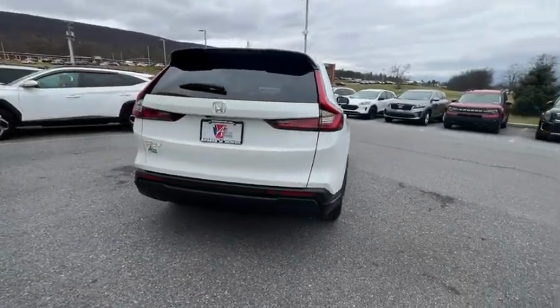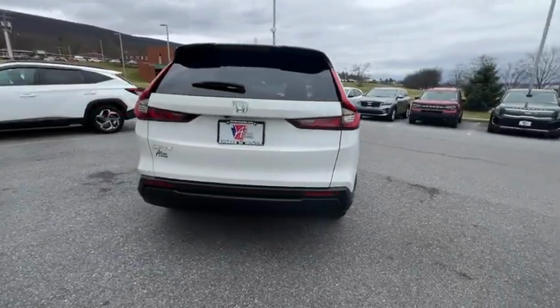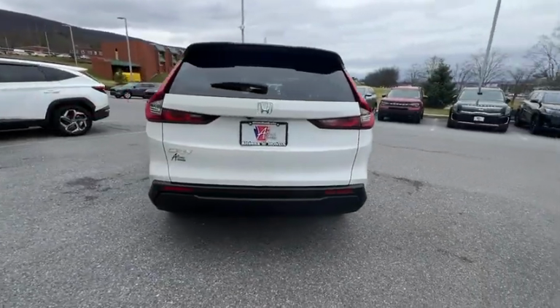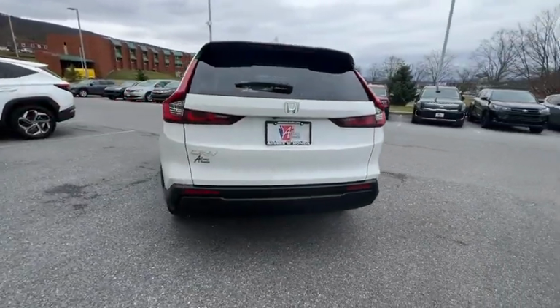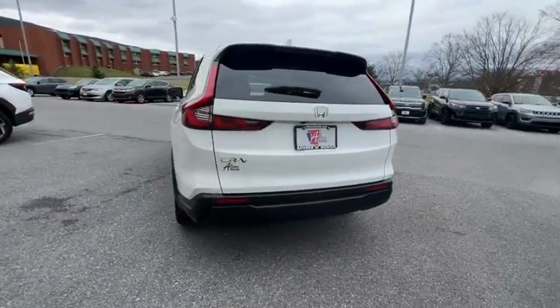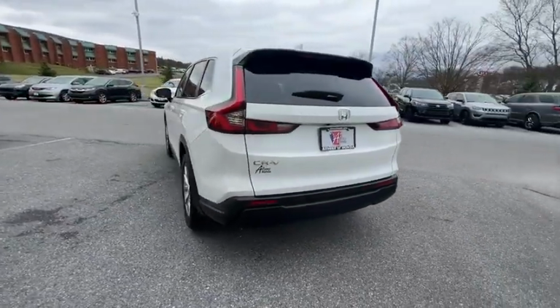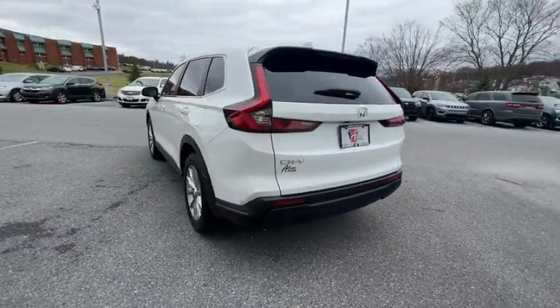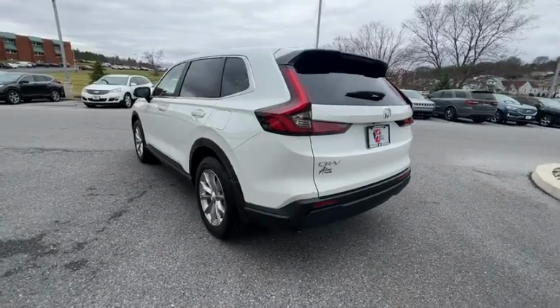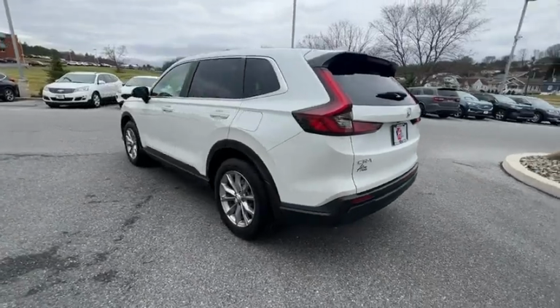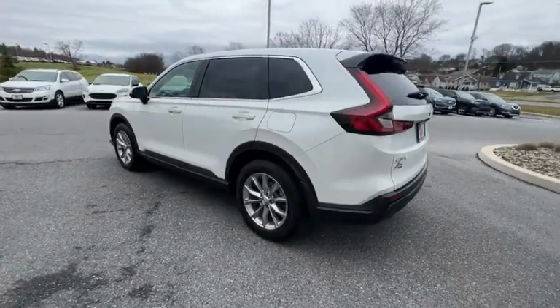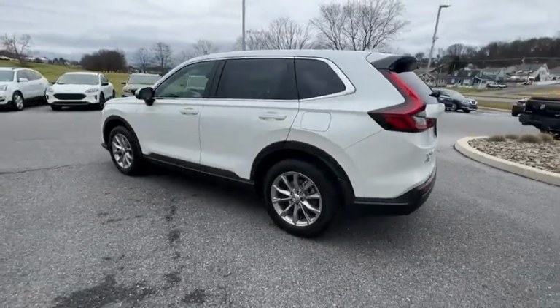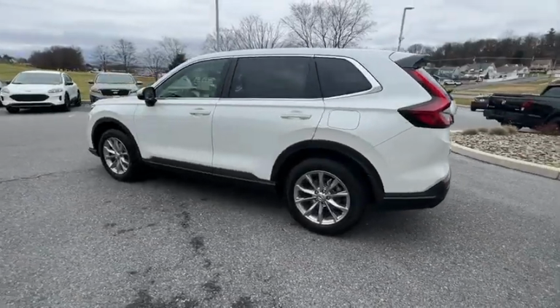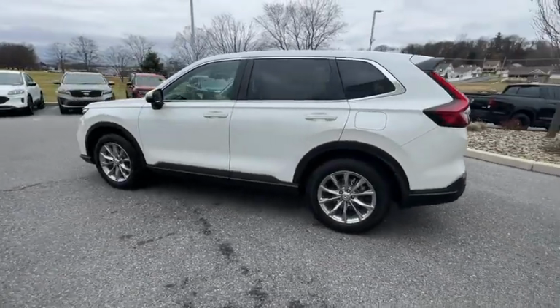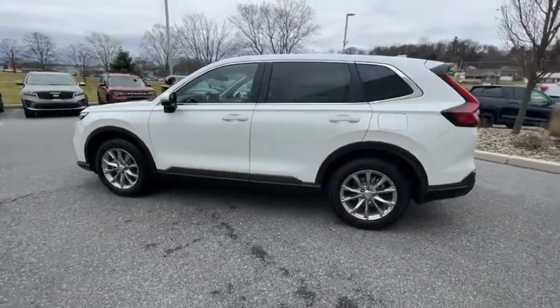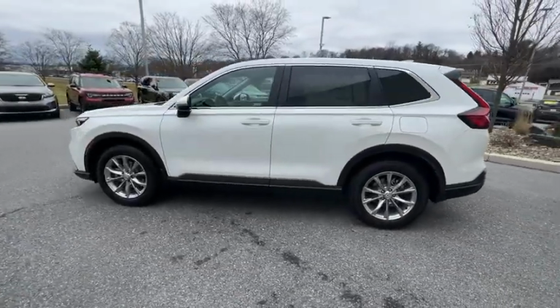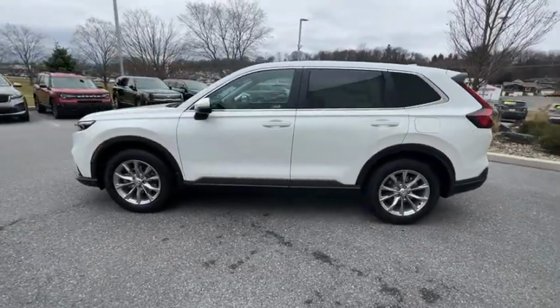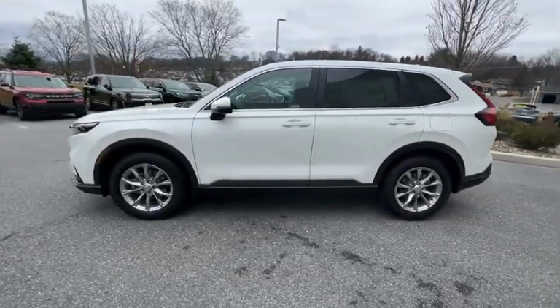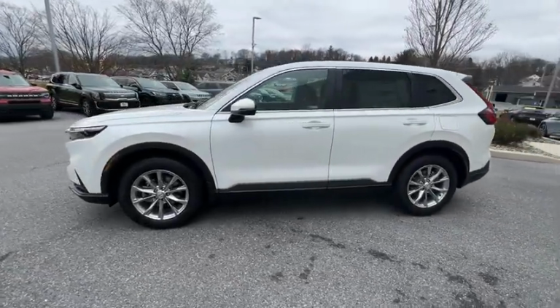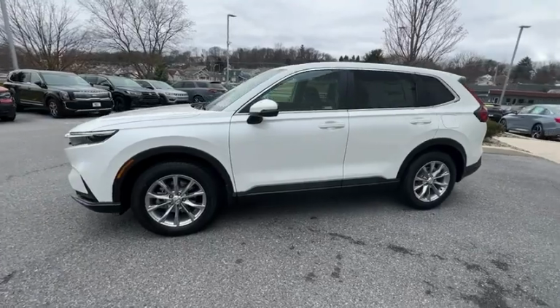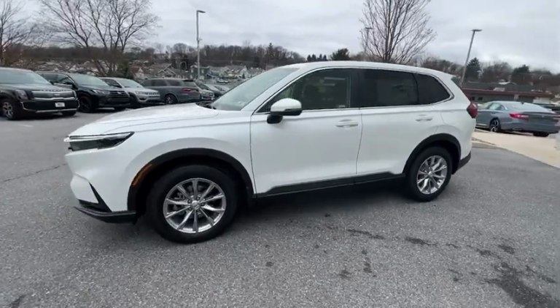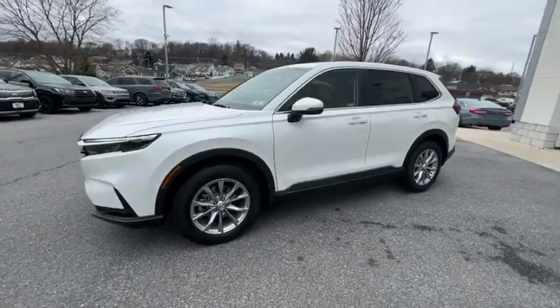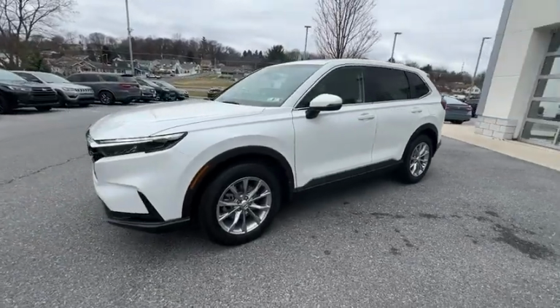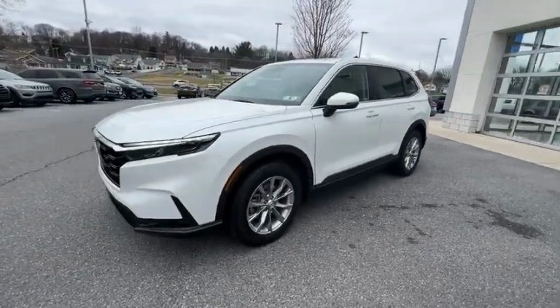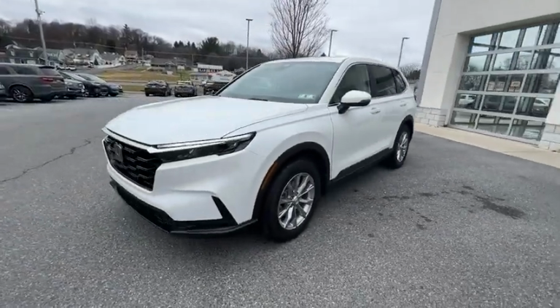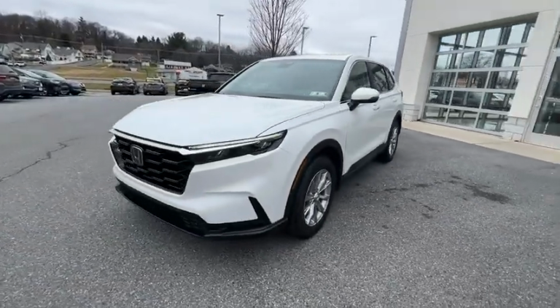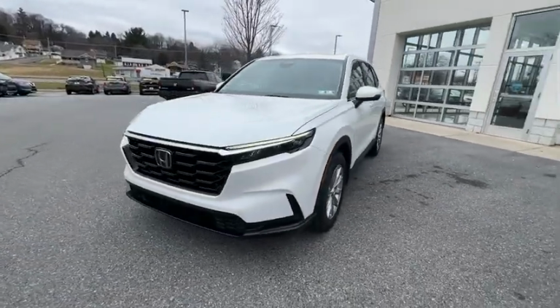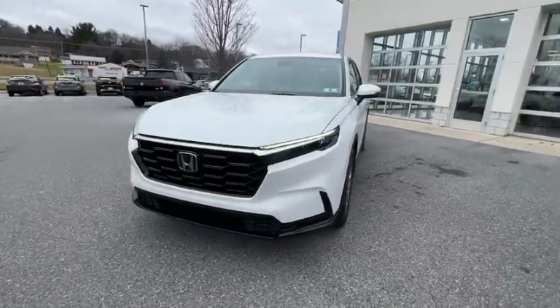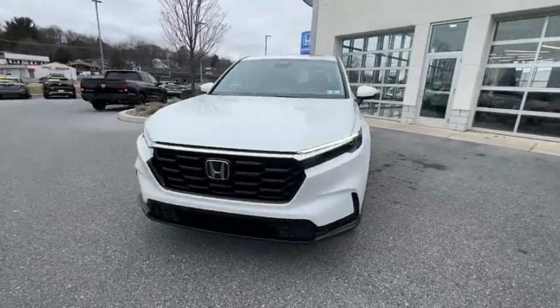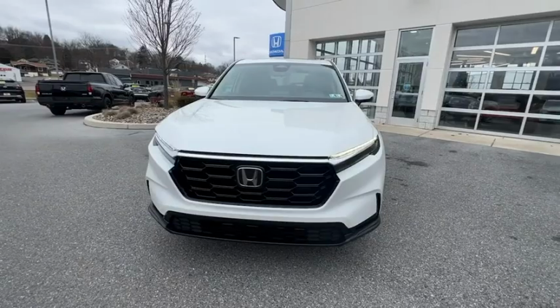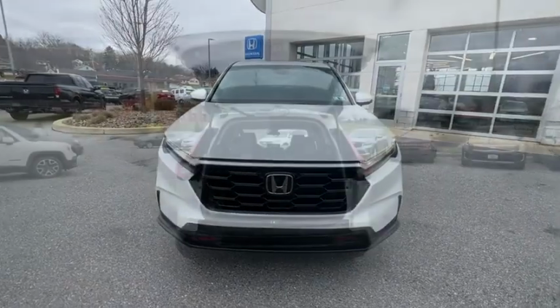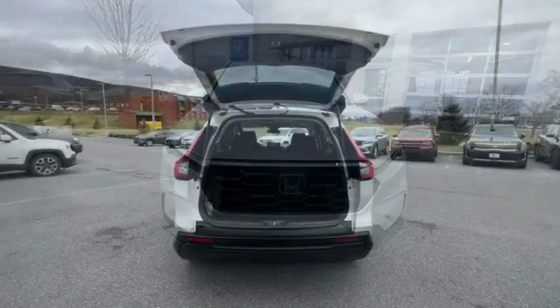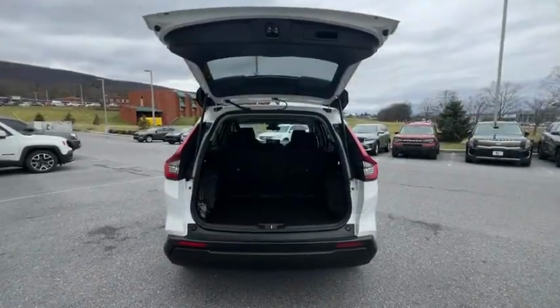Here are some of this vehicle's great options: traction control, dual airbags, power steering, alloy wheels, four-wheel disc brakes, compass, trip computer, security system, heated front seats, electronic stability control, and rear window defroster.